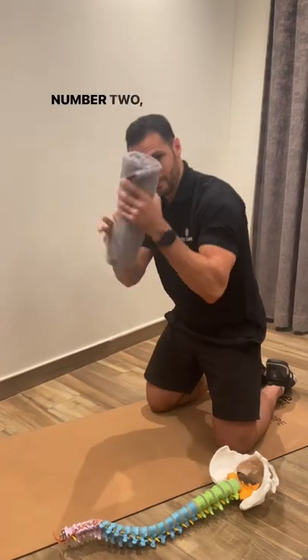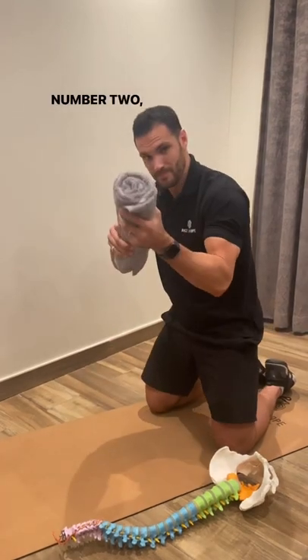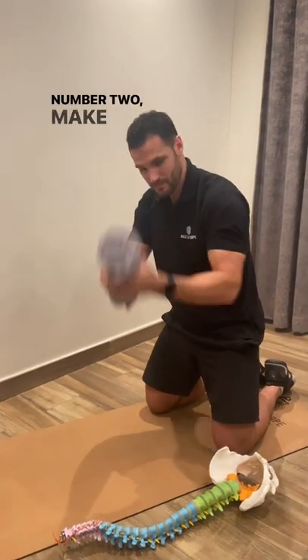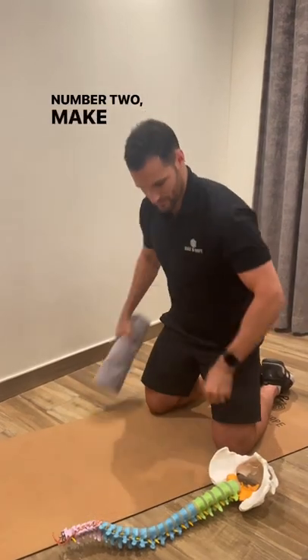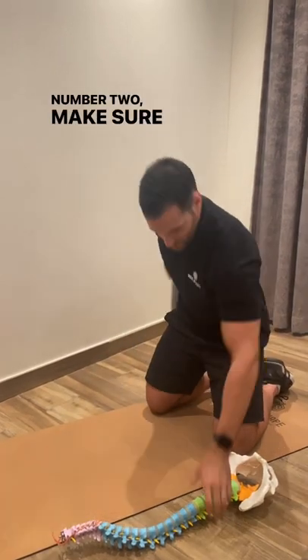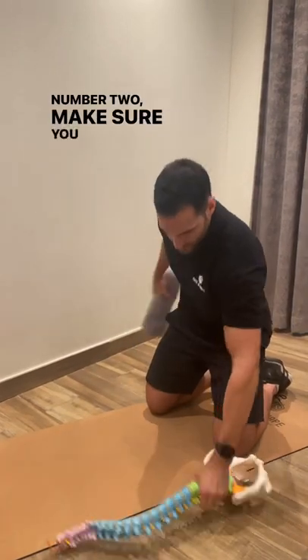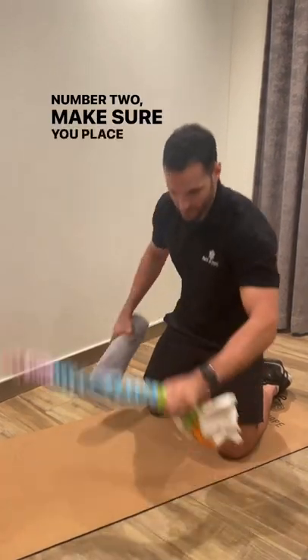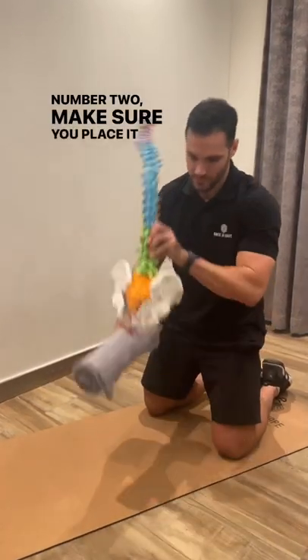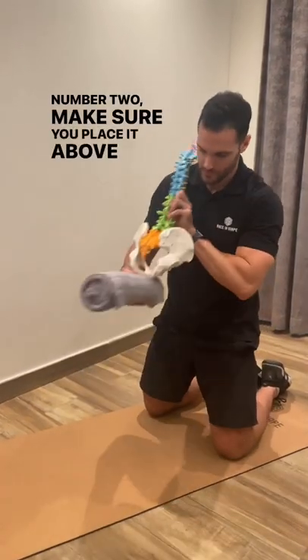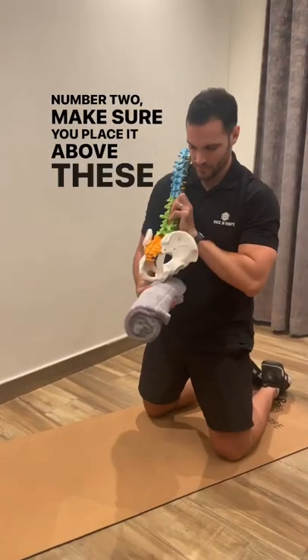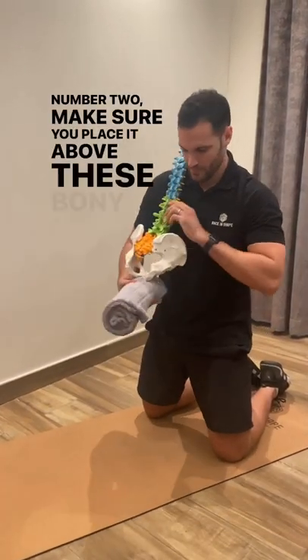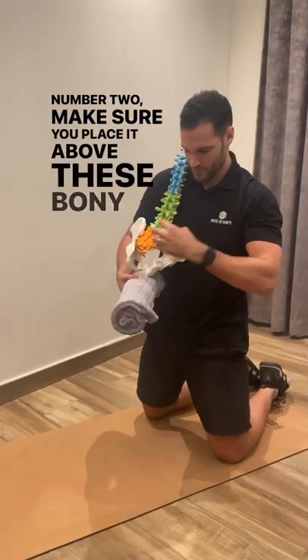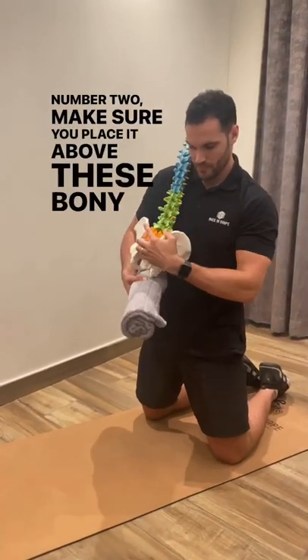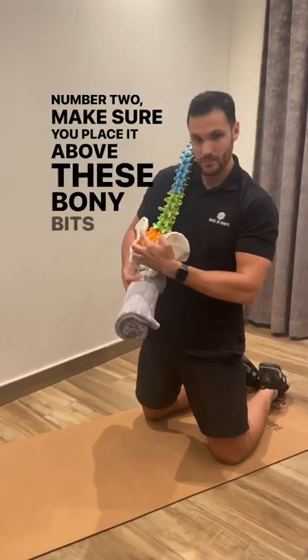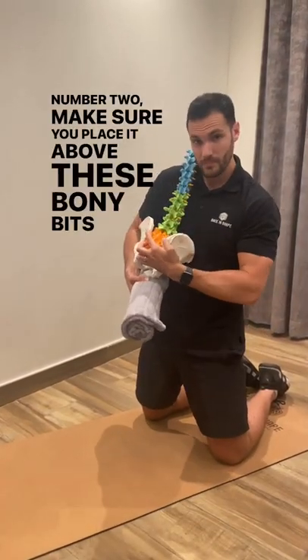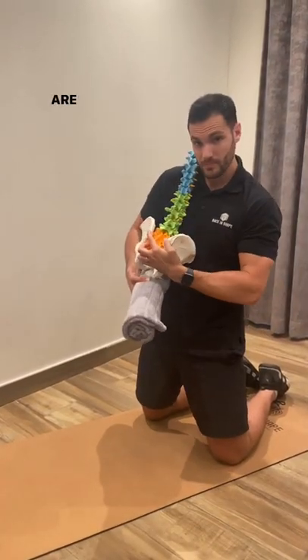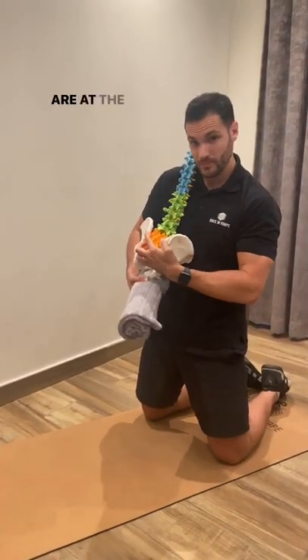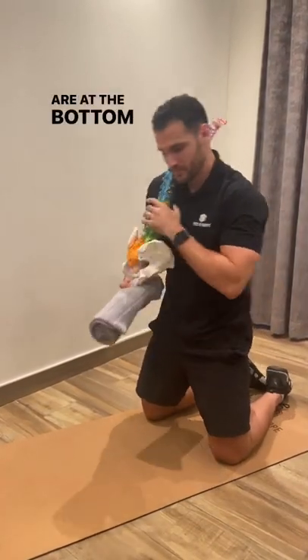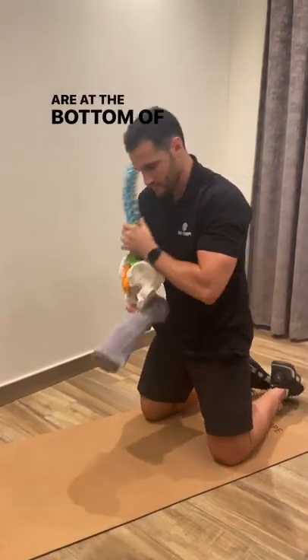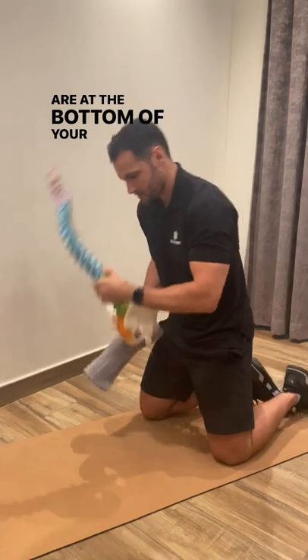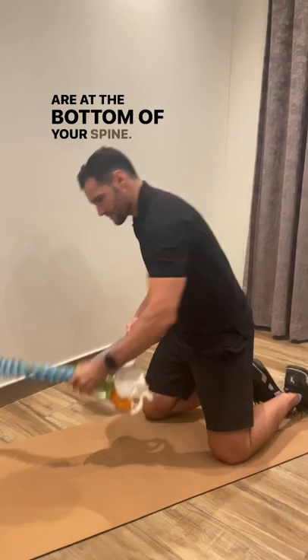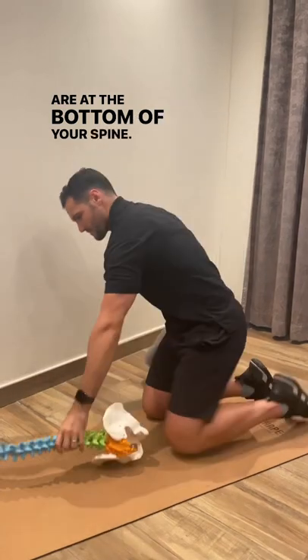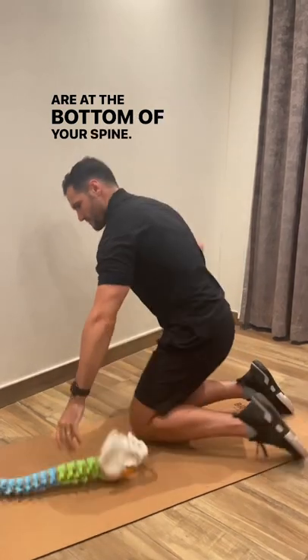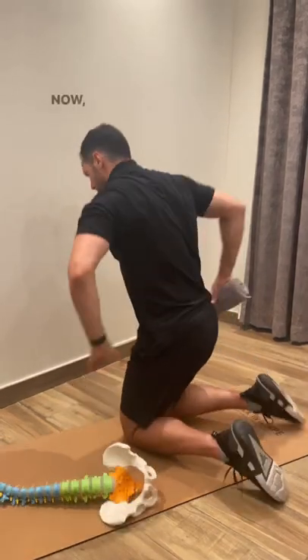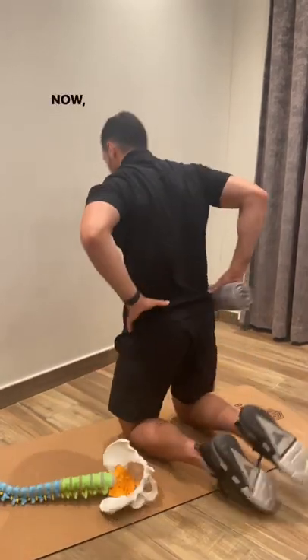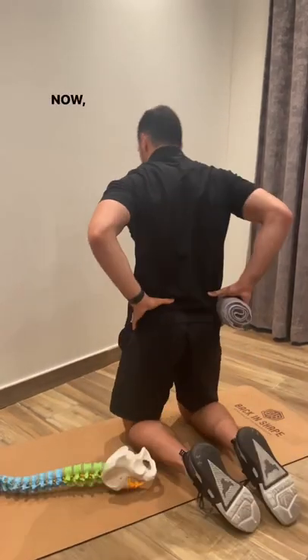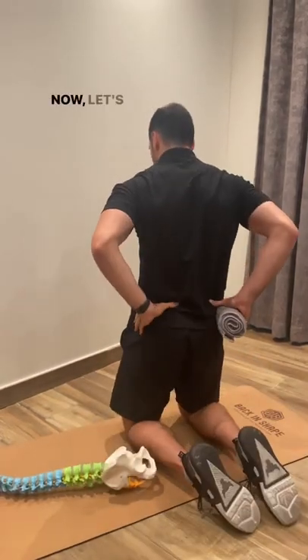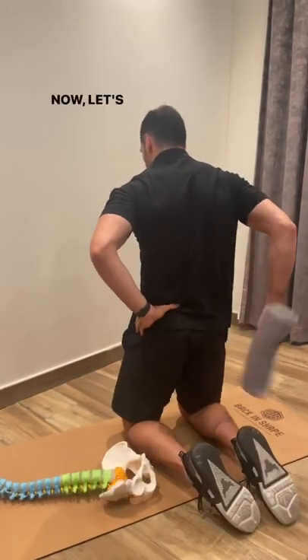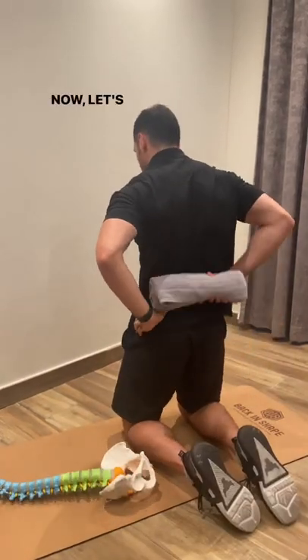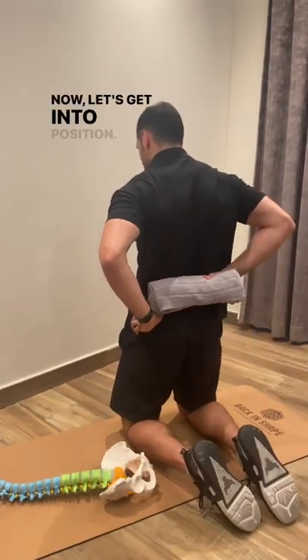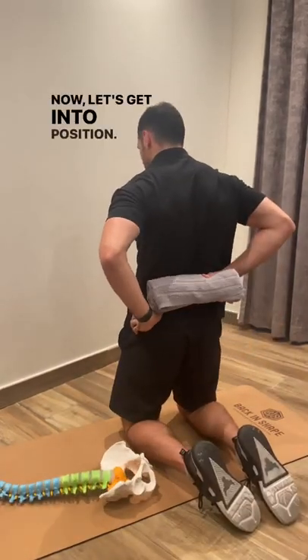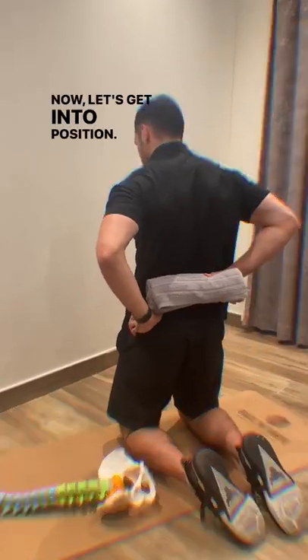Number two, make sure you place it above these bony bits that are at the bottom of your spine. Now let's get into position.